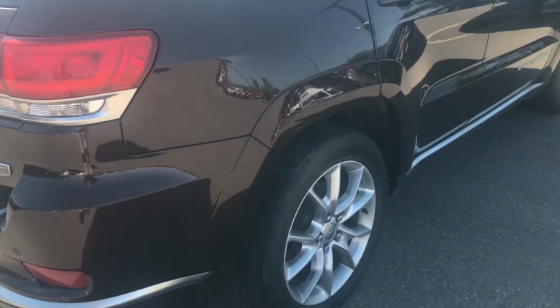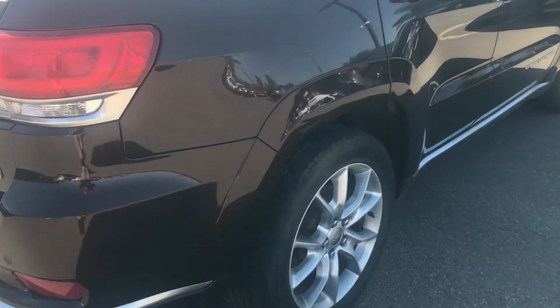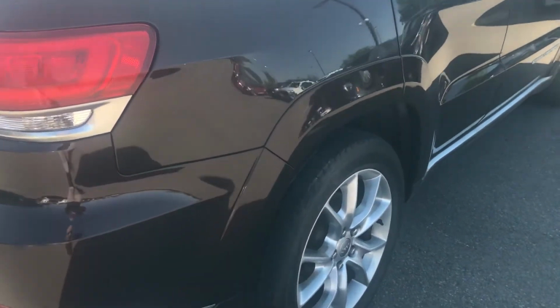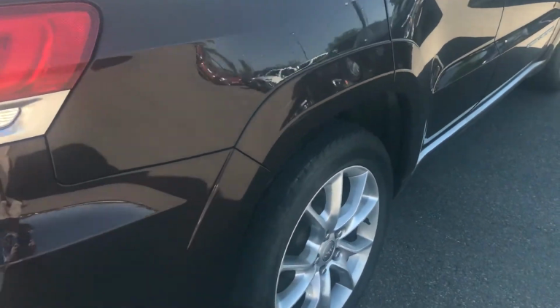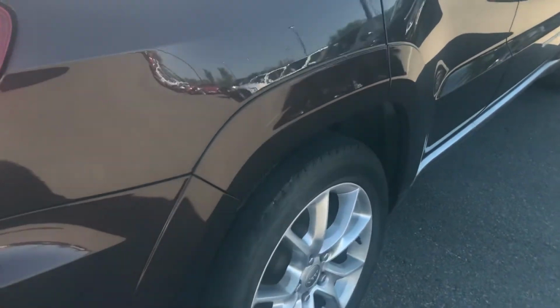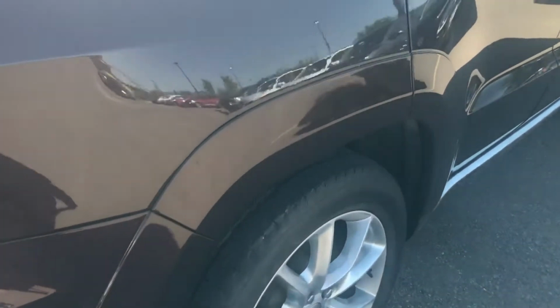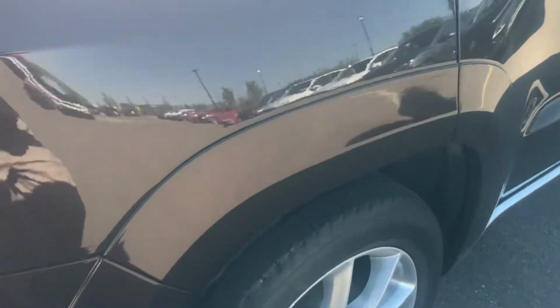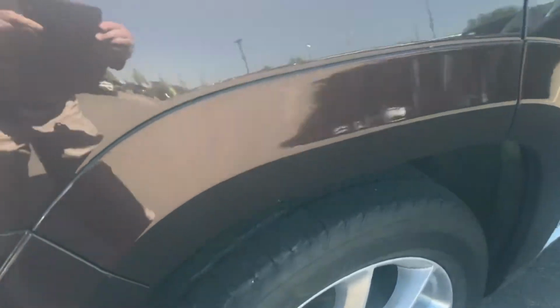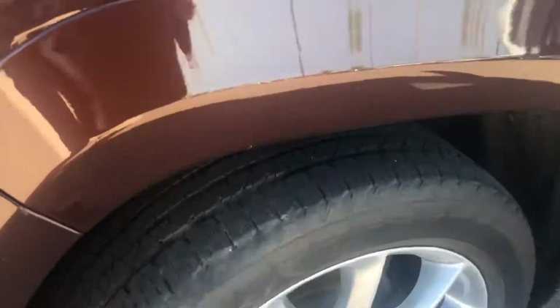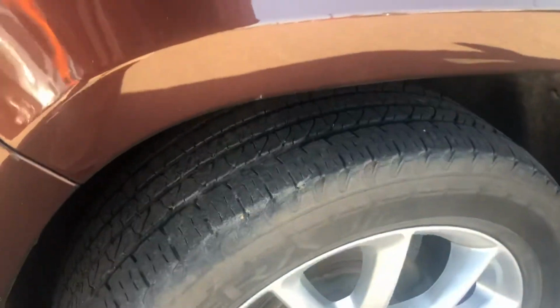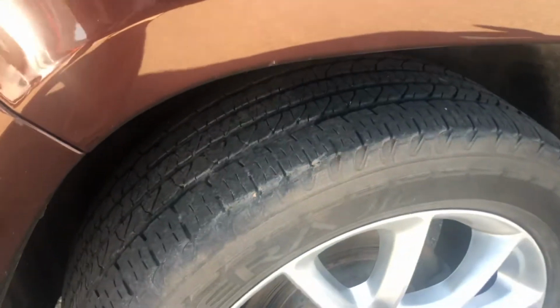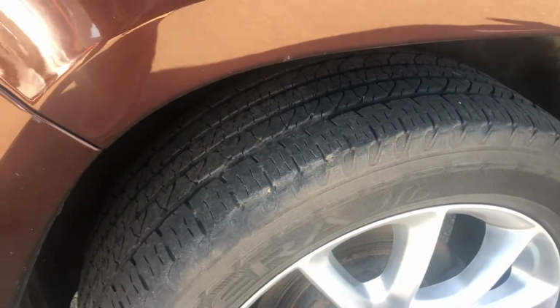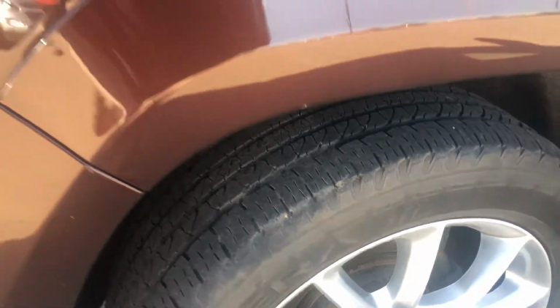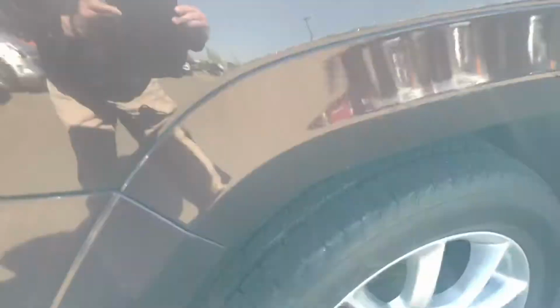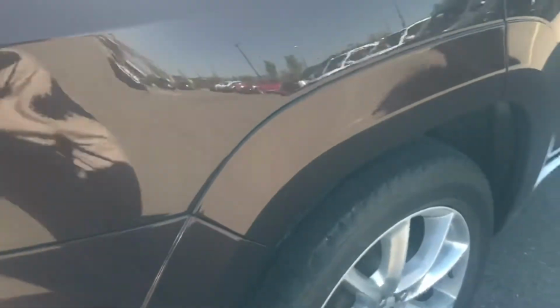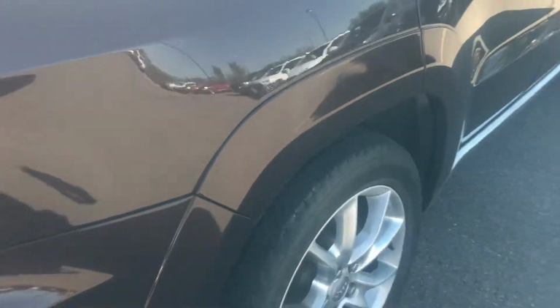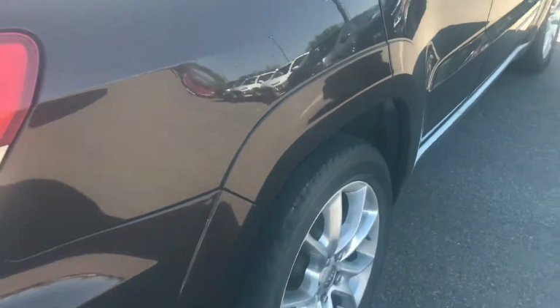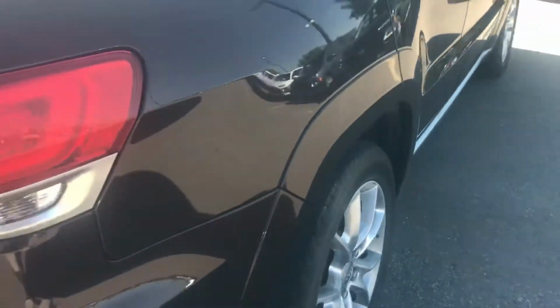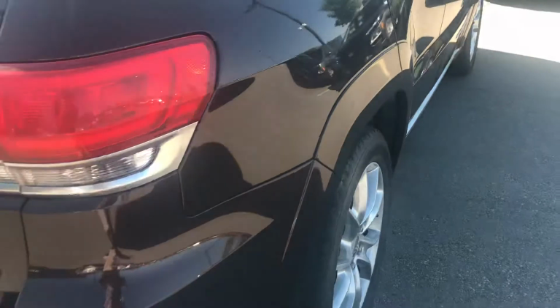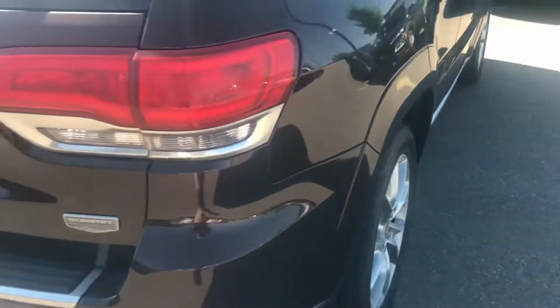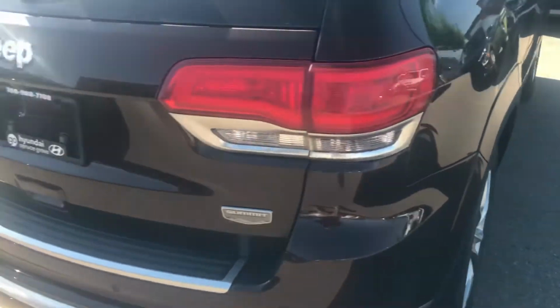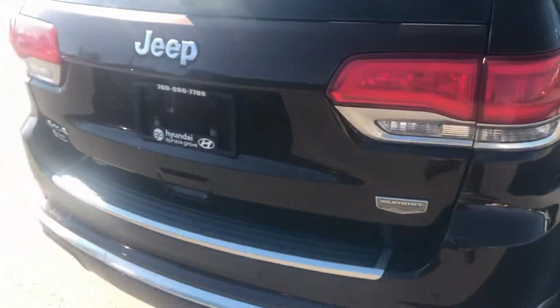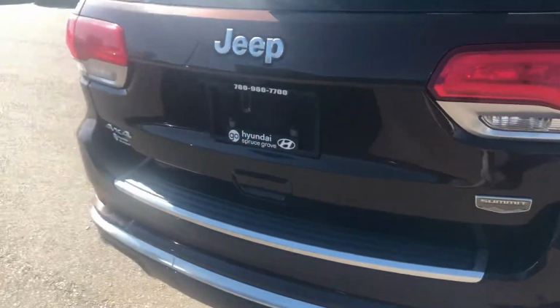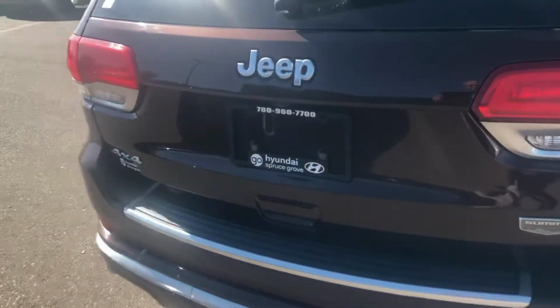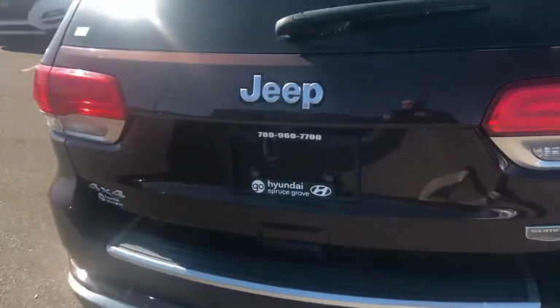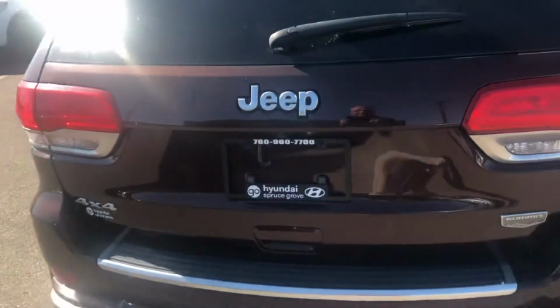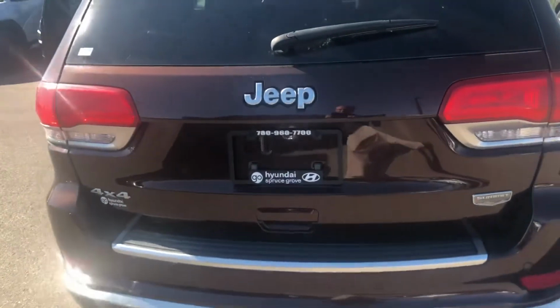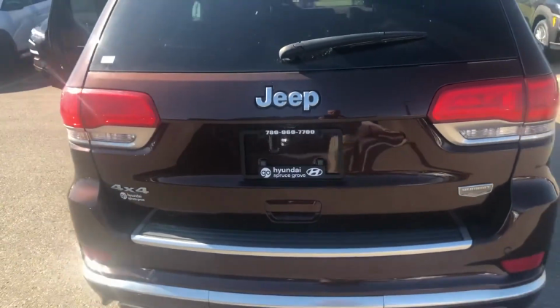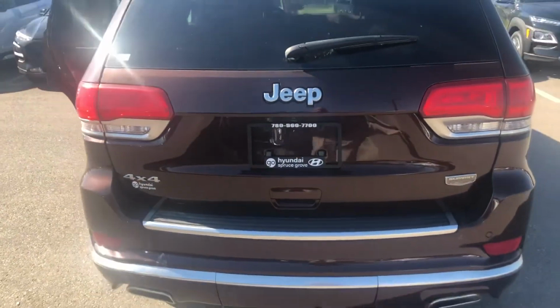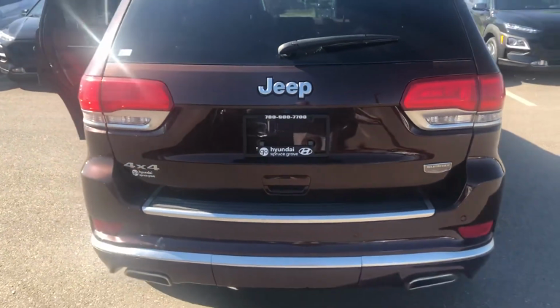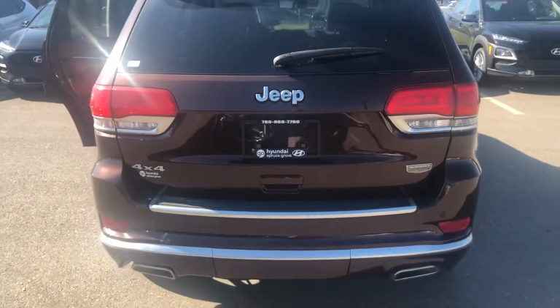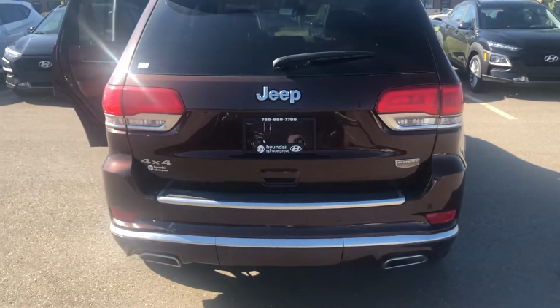The tires look like they're in pretty good shape, still got some tread left in them to be able to enjoy this year before you have to worry about winter tires or snow tires — hopefully not for another several months.